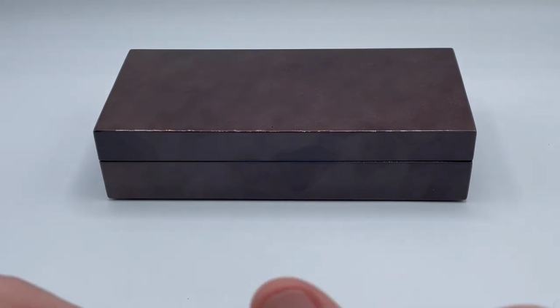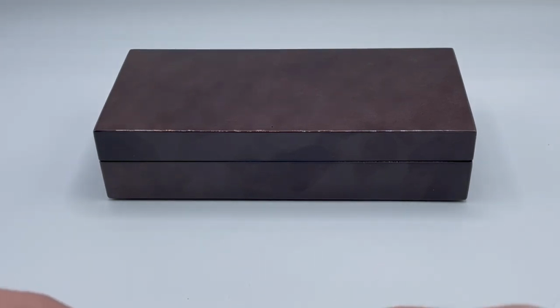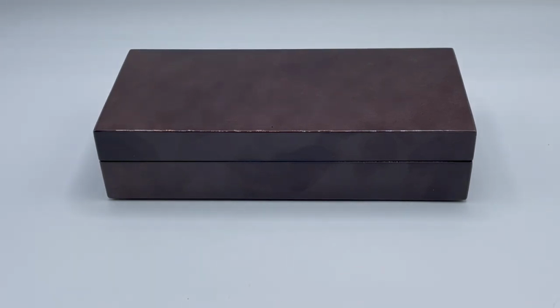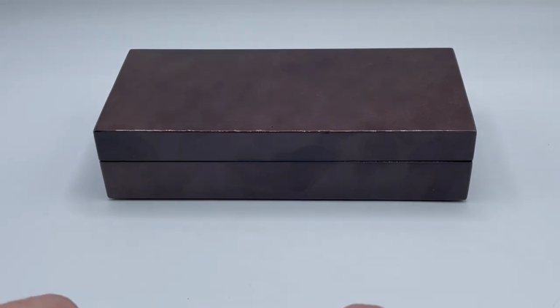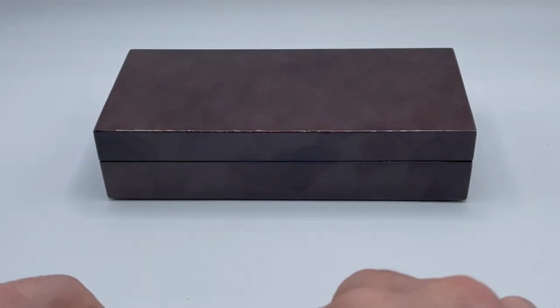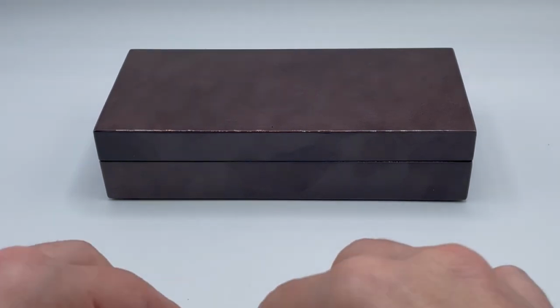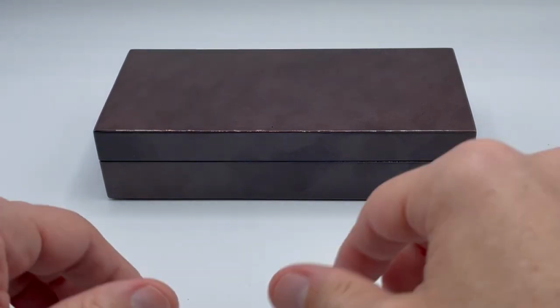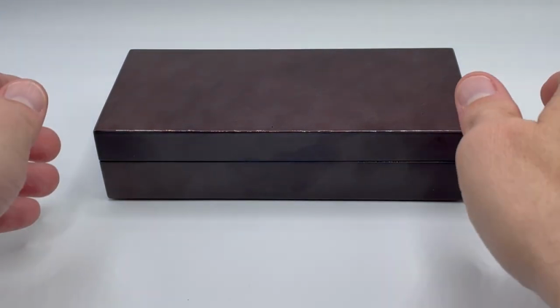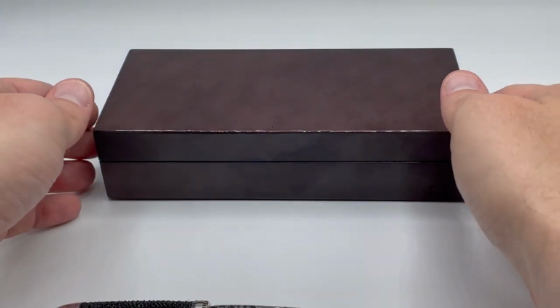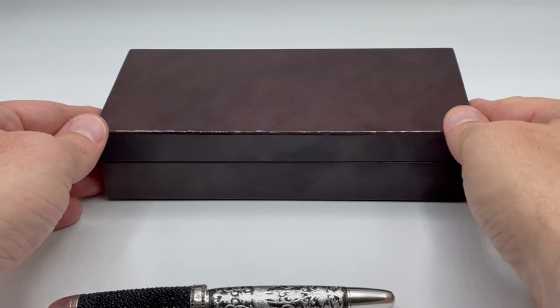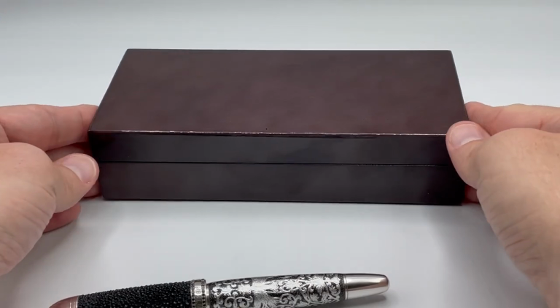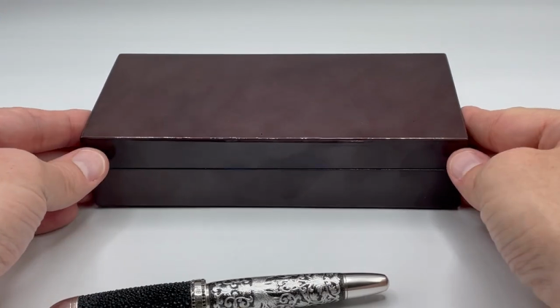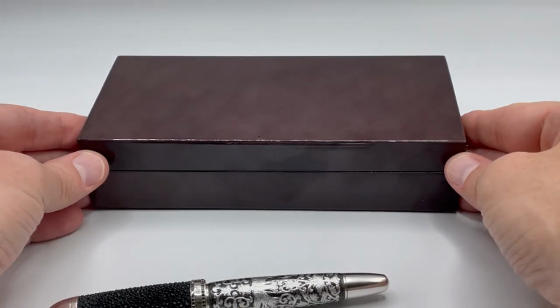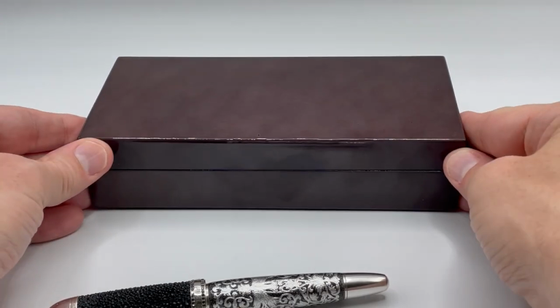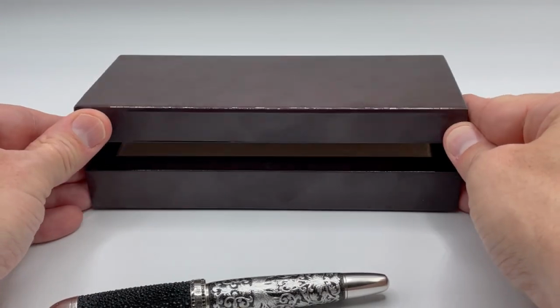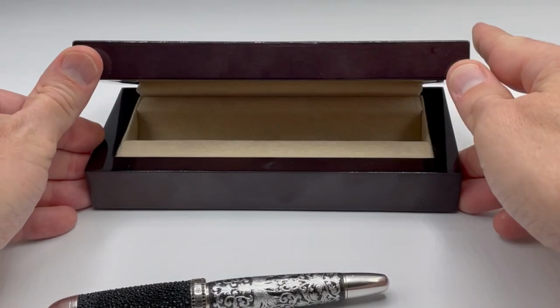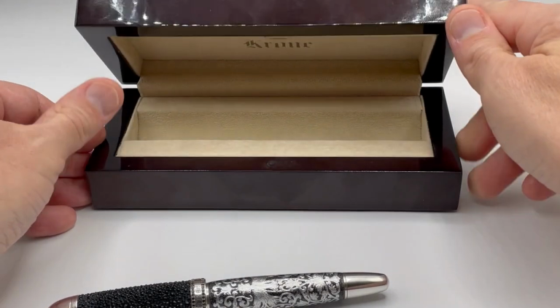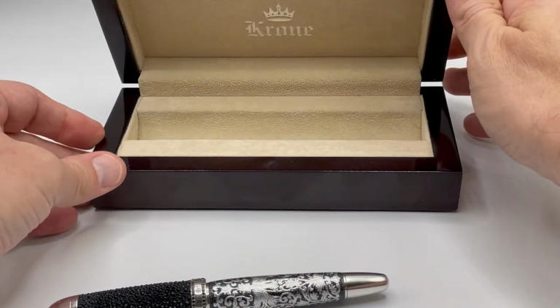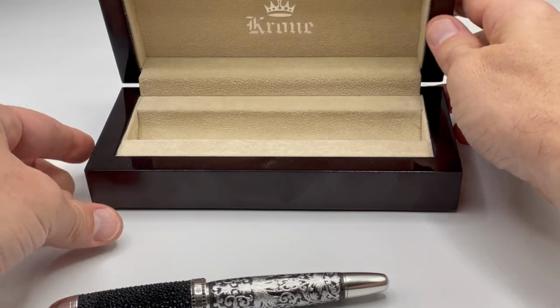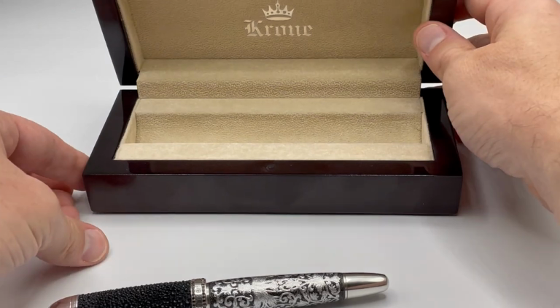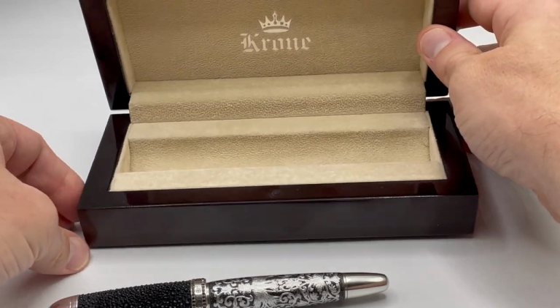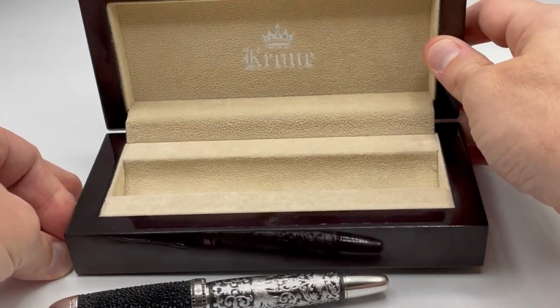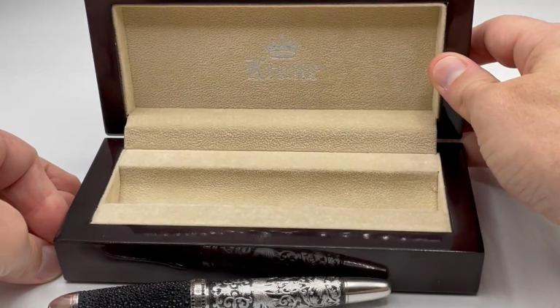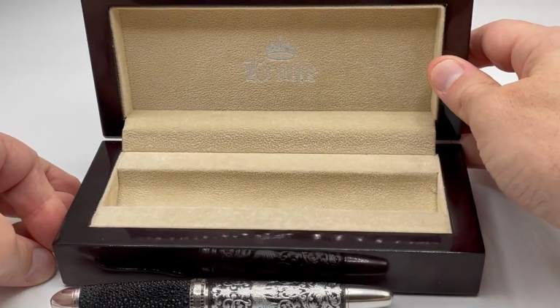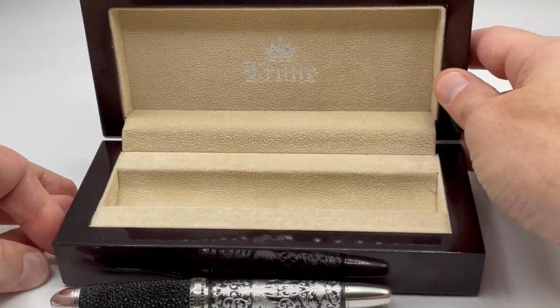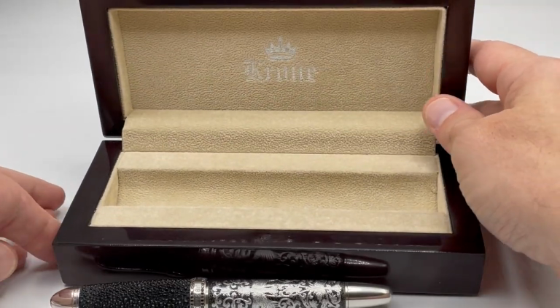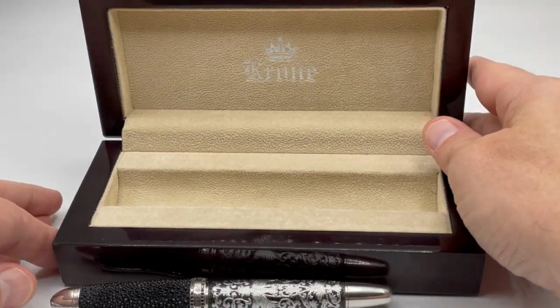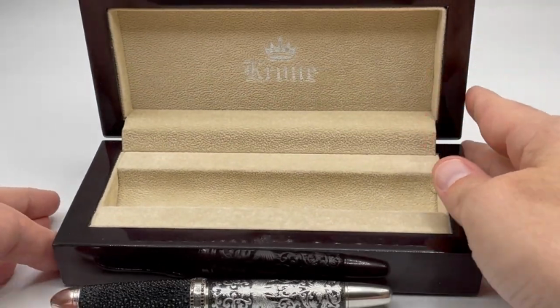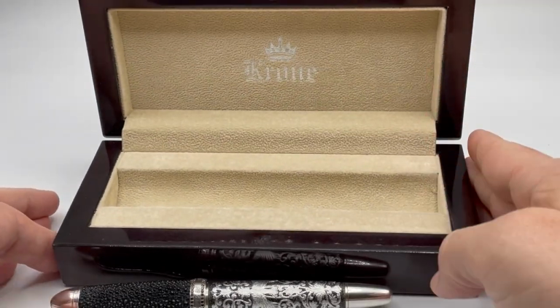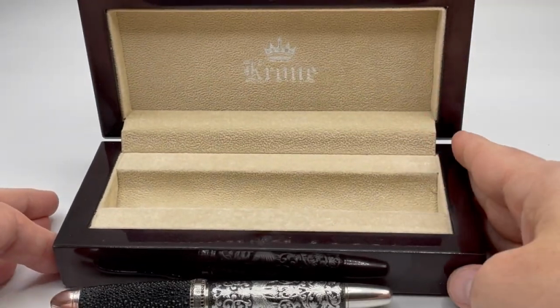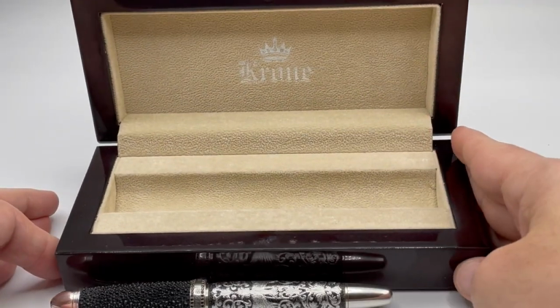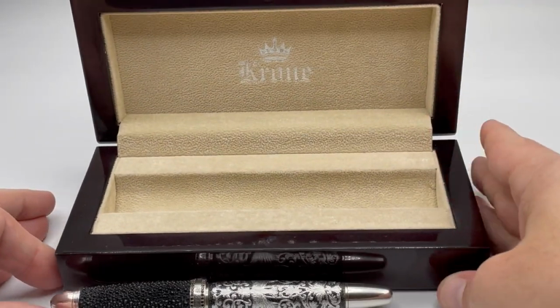Taking a quick look at the box, I am not impressed. Many Krone boxes are really nice, but this is not one of them.